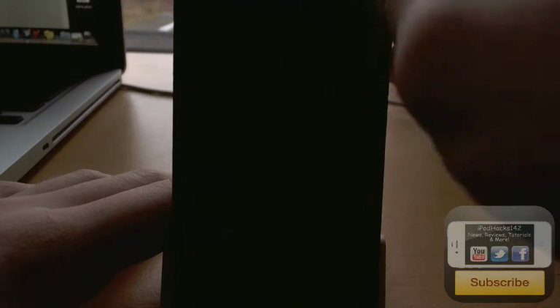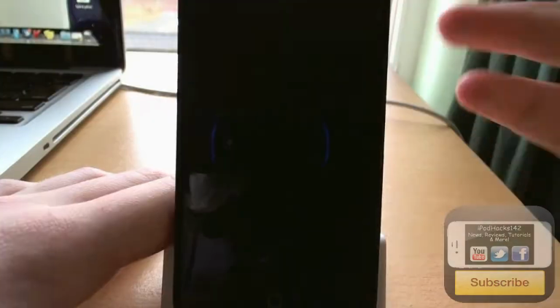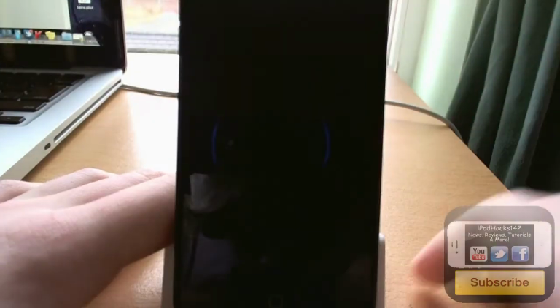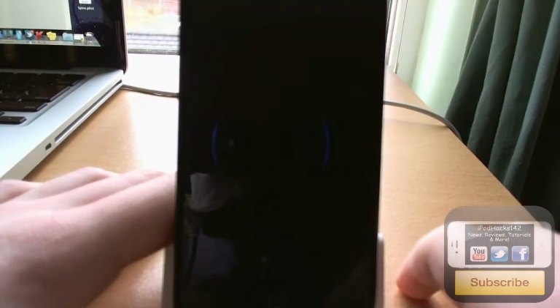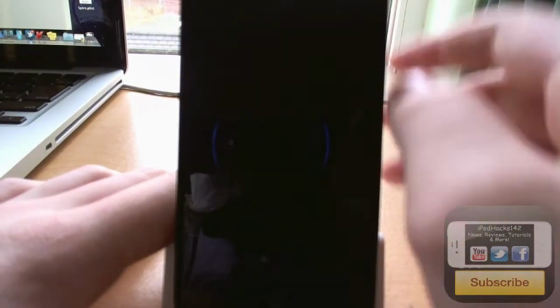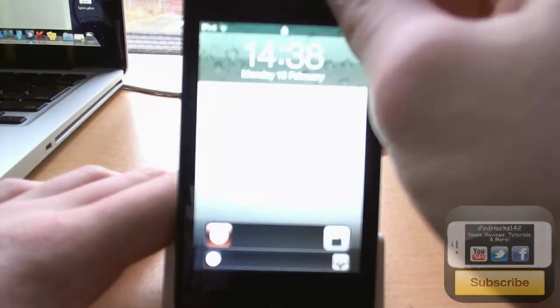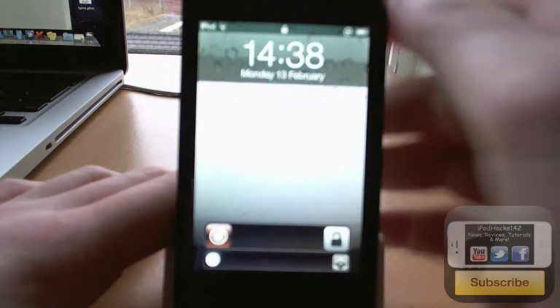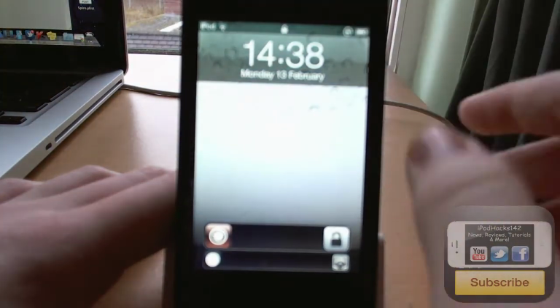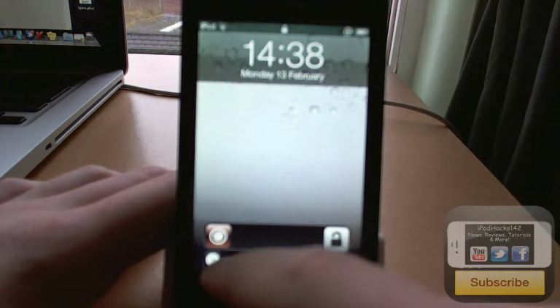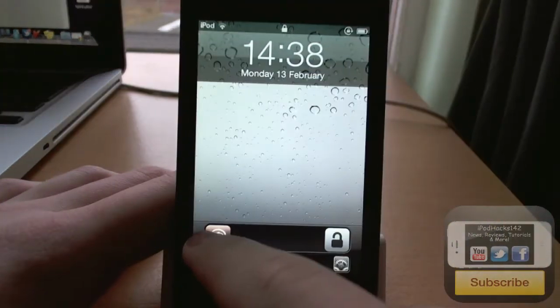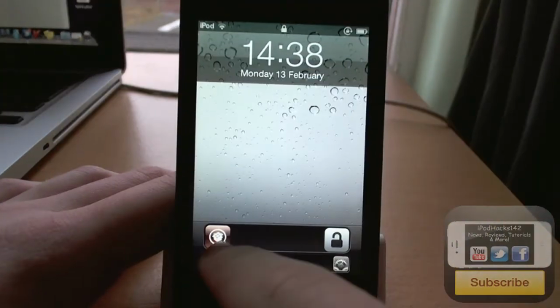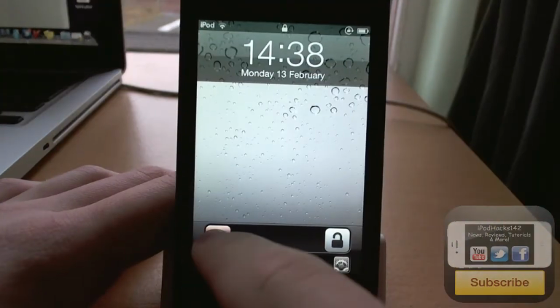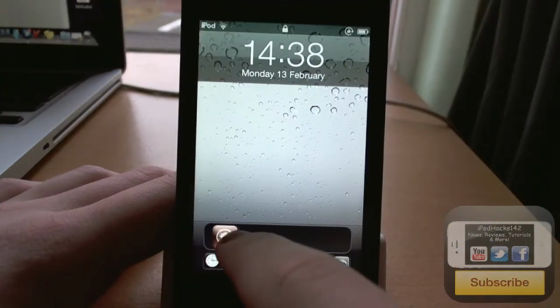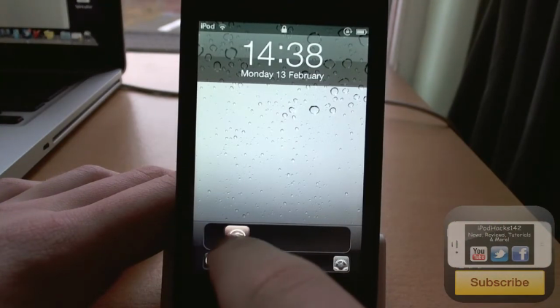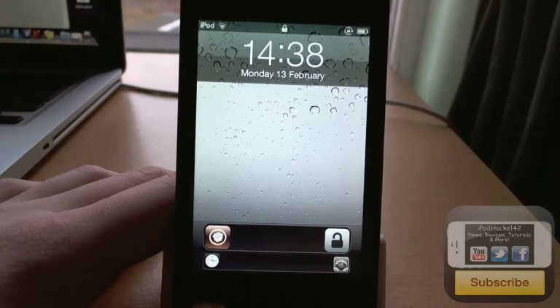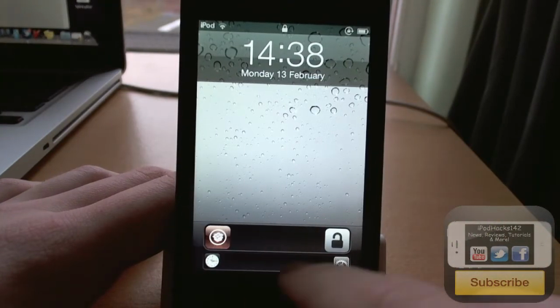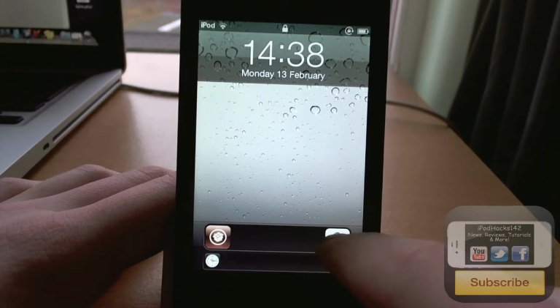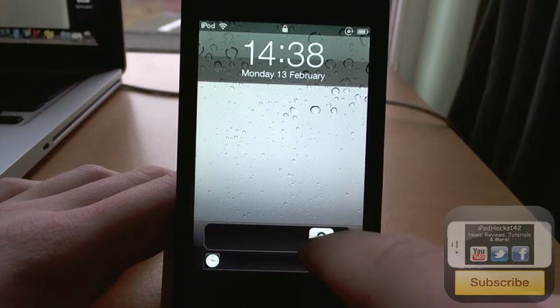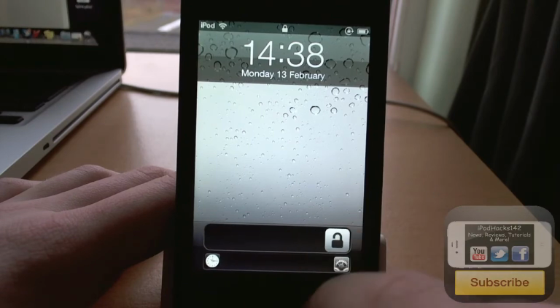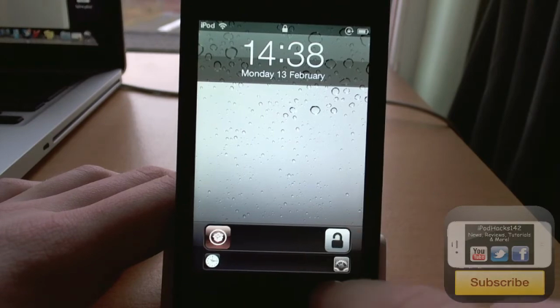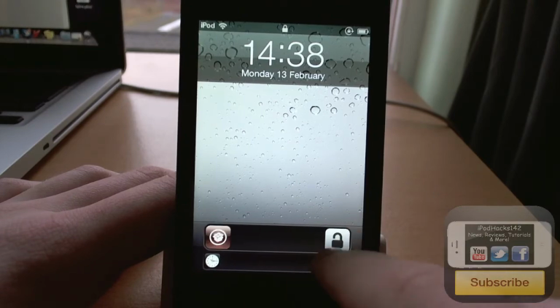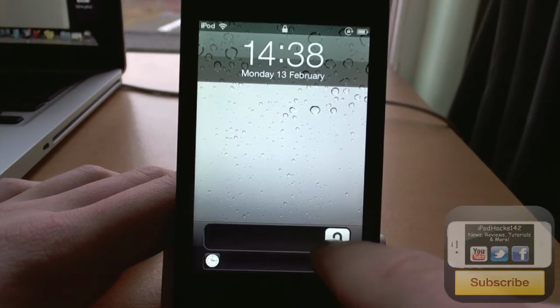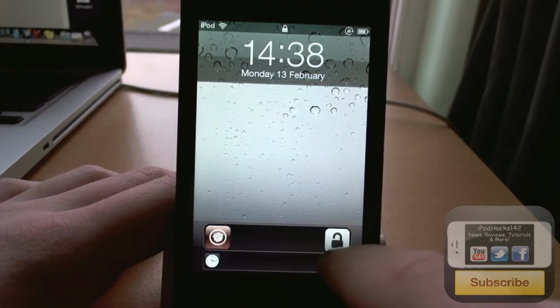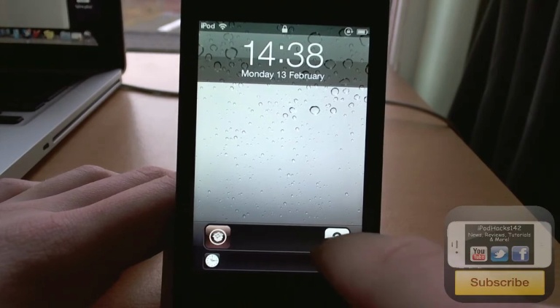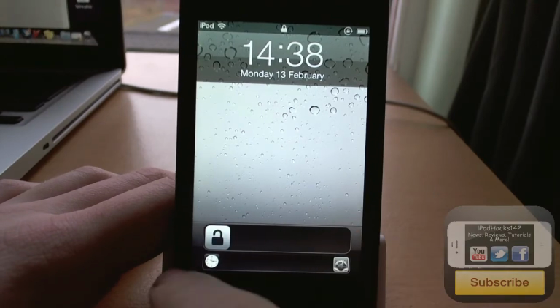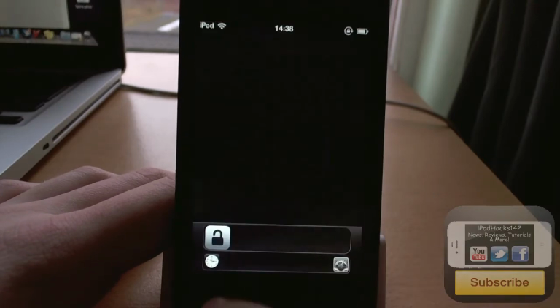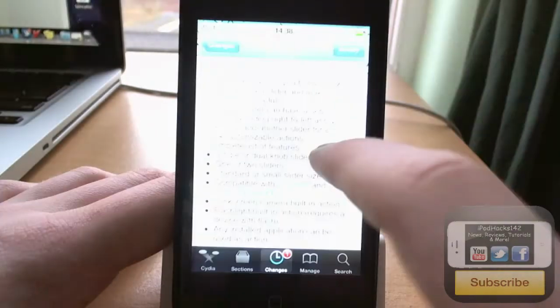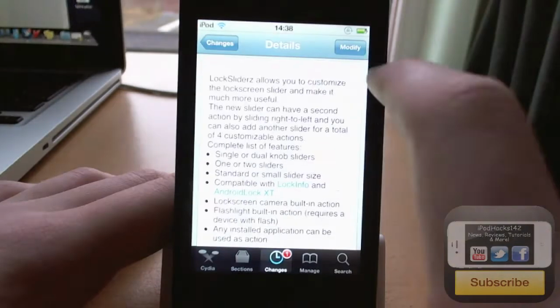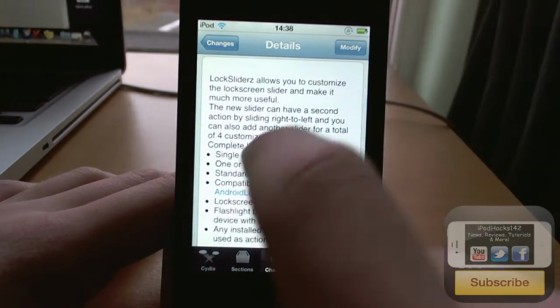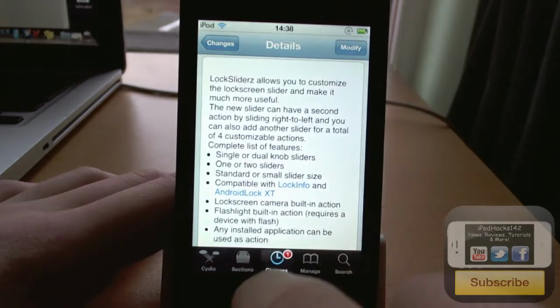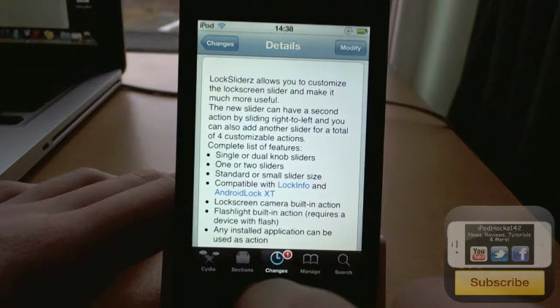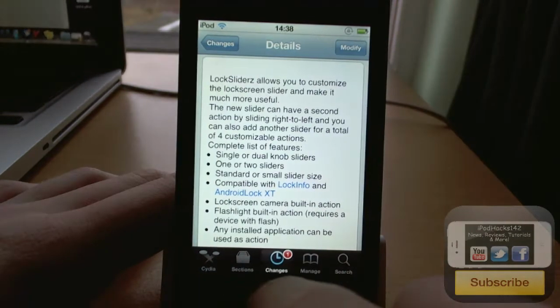So this is basically what it makes it look like. Here we see we've got four different customizable sliders. You can customize these in any way you want. You can open apps and you can also do different functions as well.